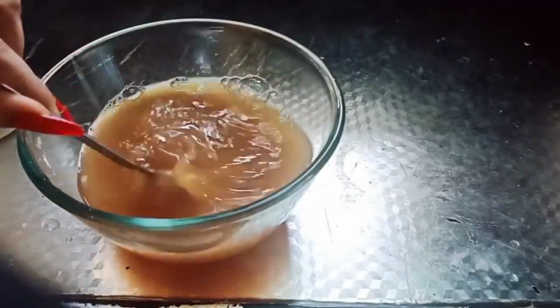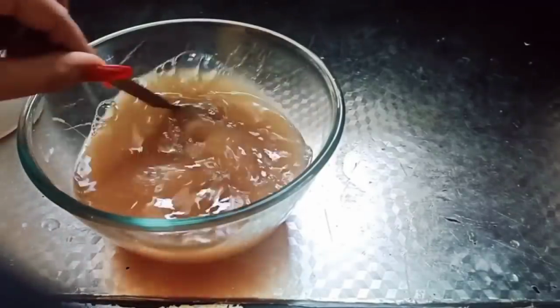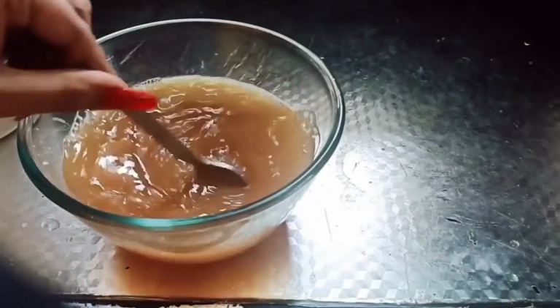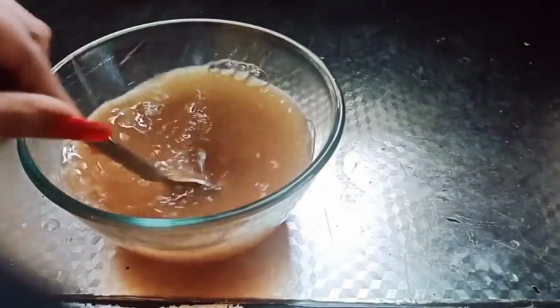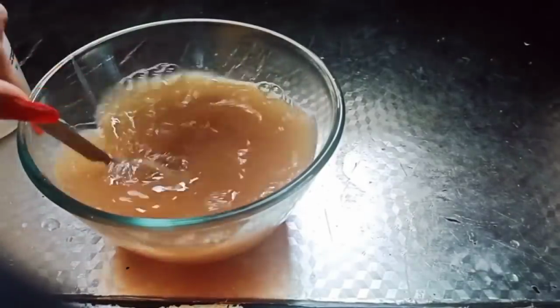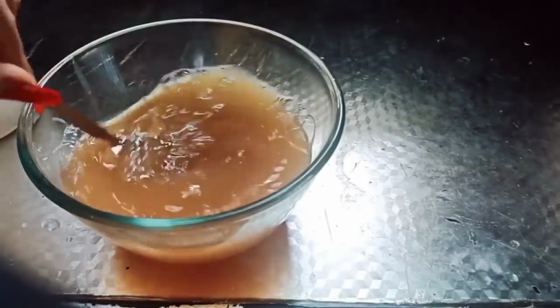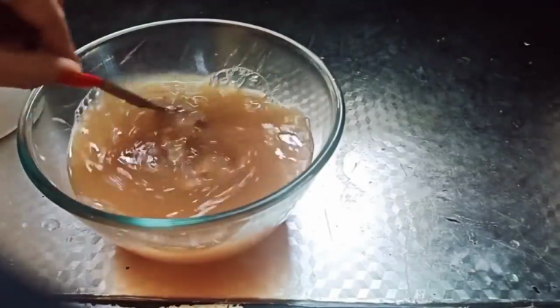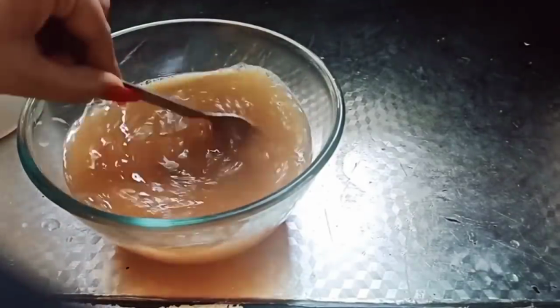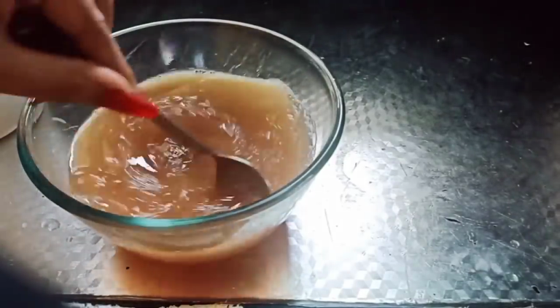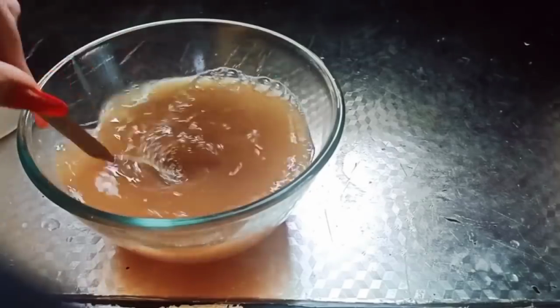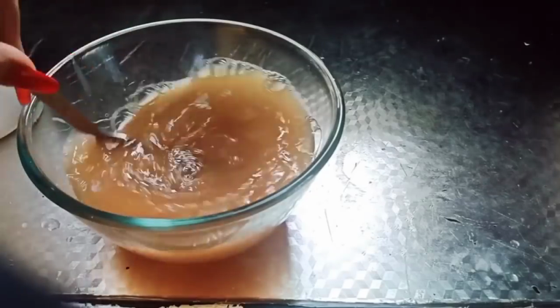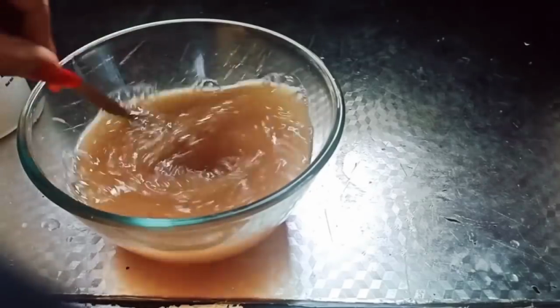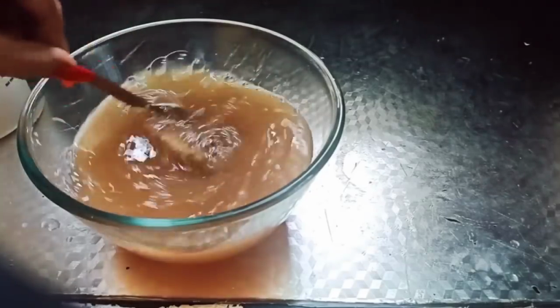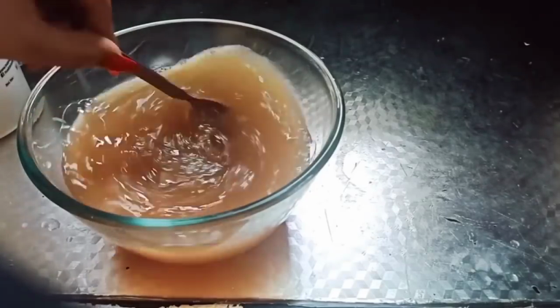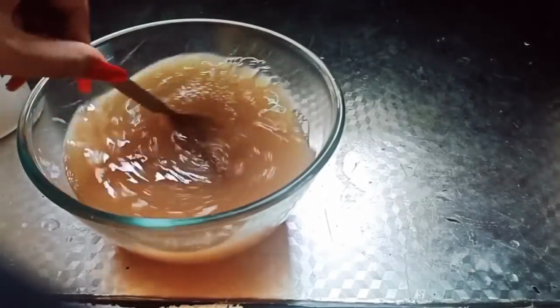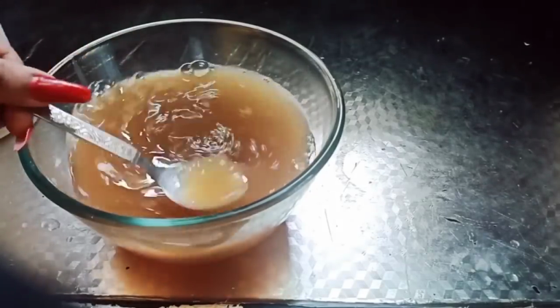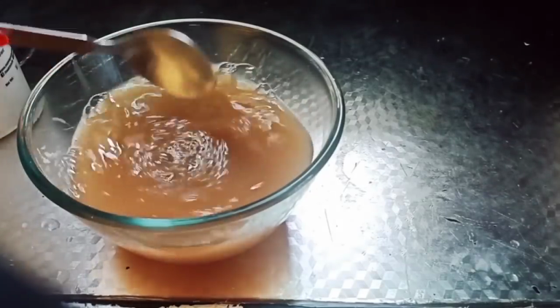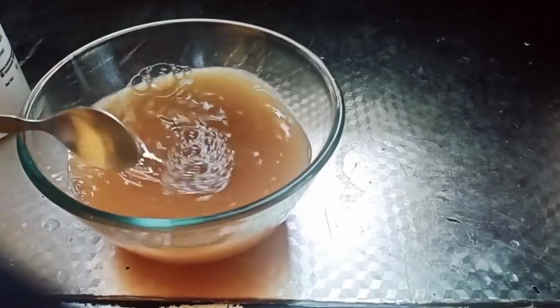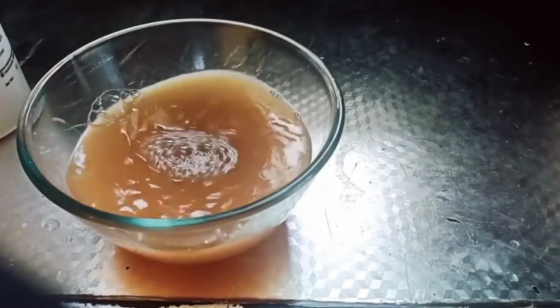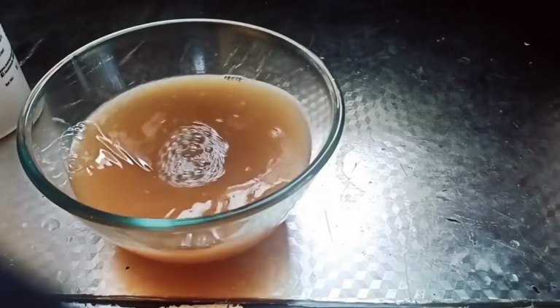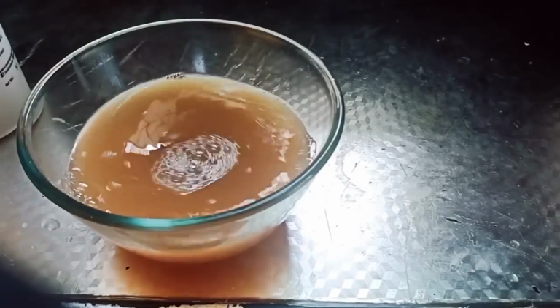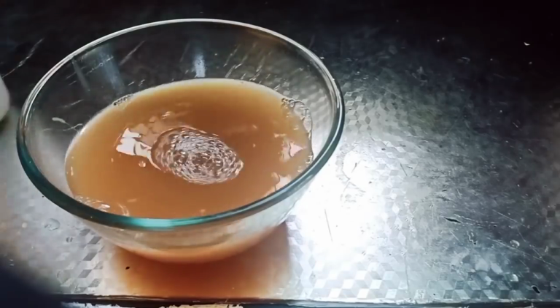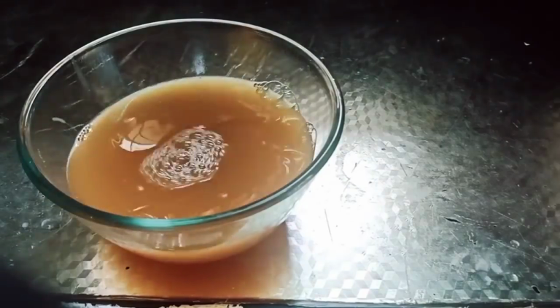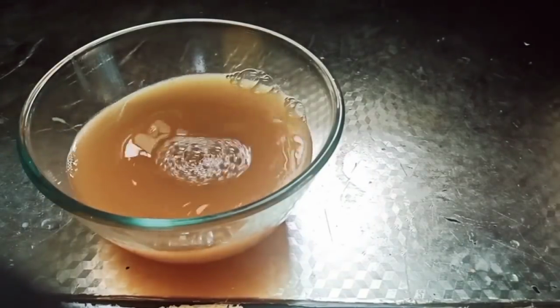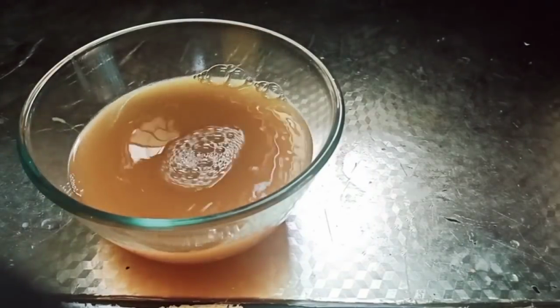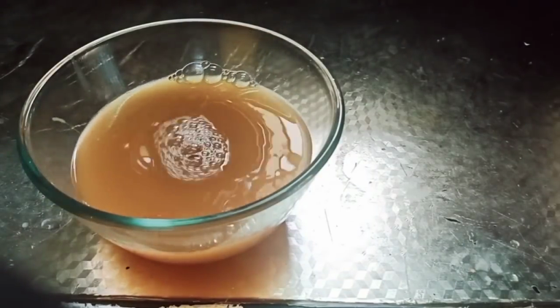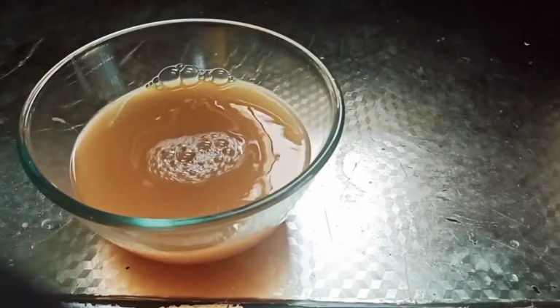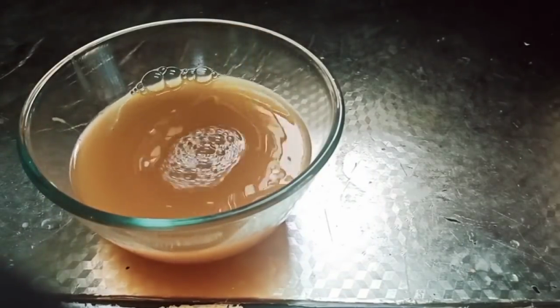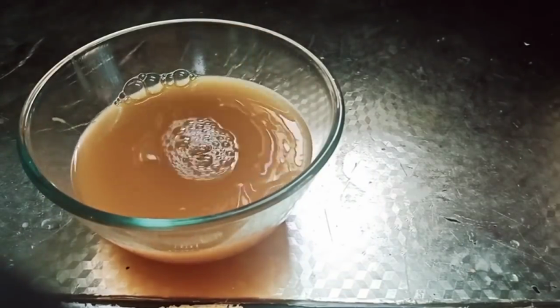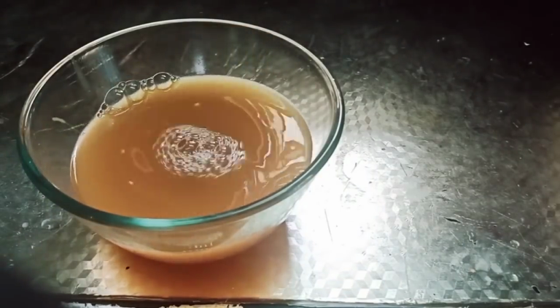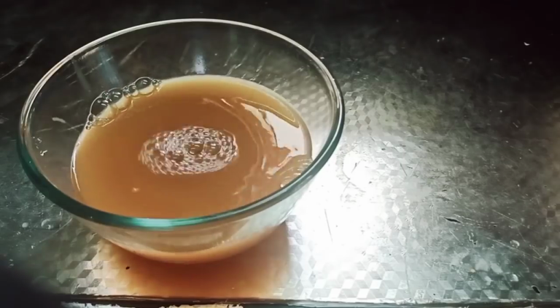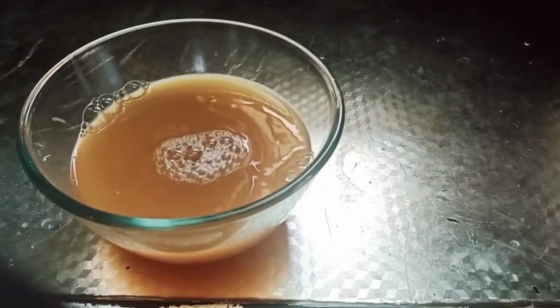I will use 3 teaspoons of shampoo in the water. Now I will form a coffee powder. I will make my hair better — complete caffeine is helpful and will help my hair grow completely.